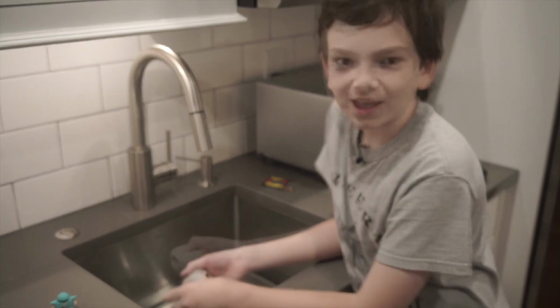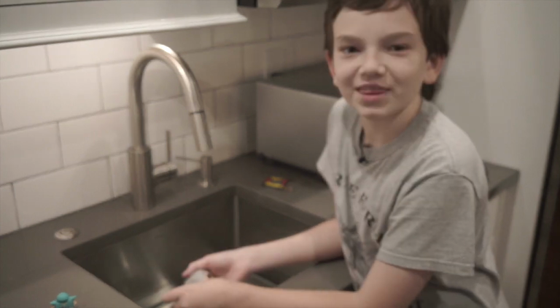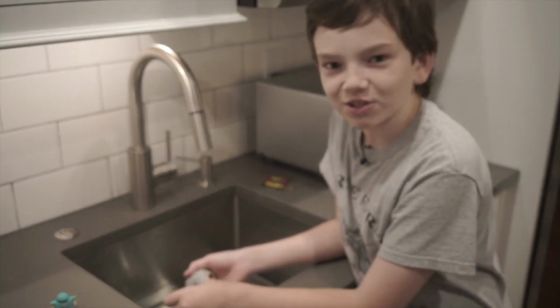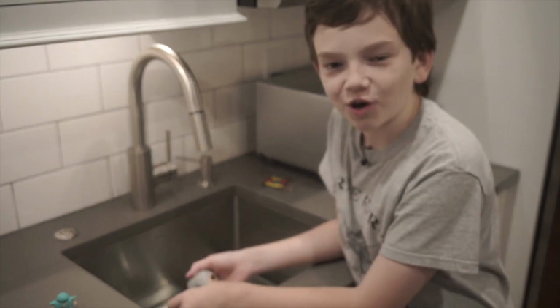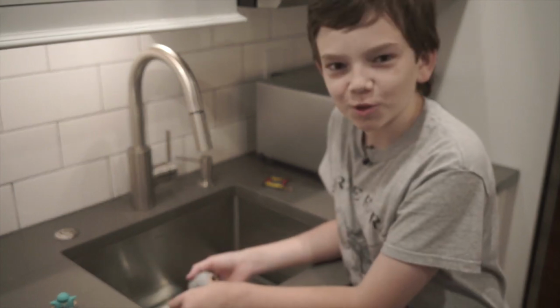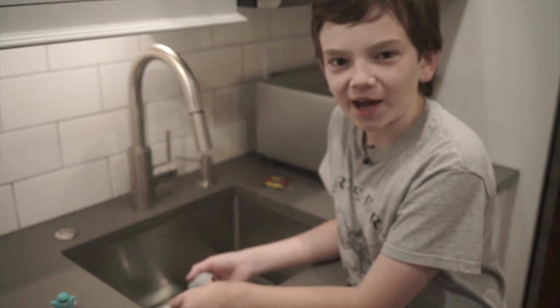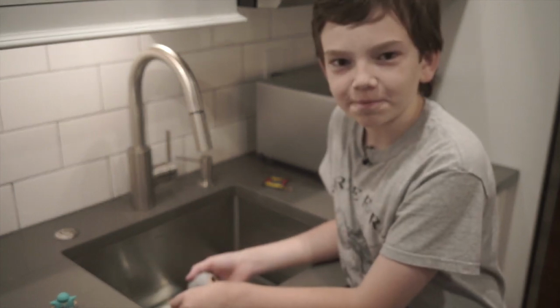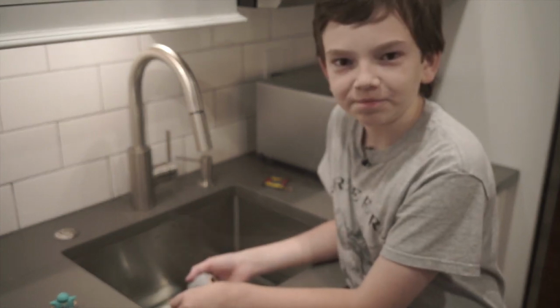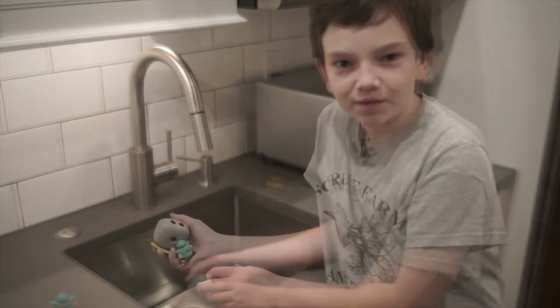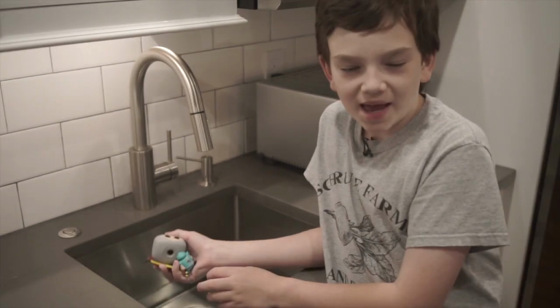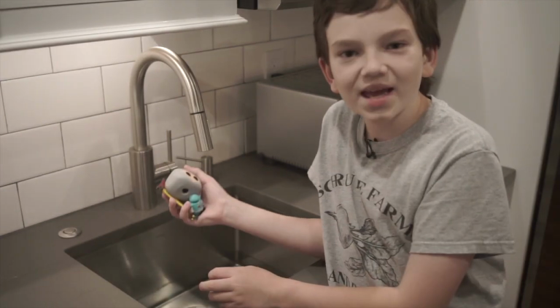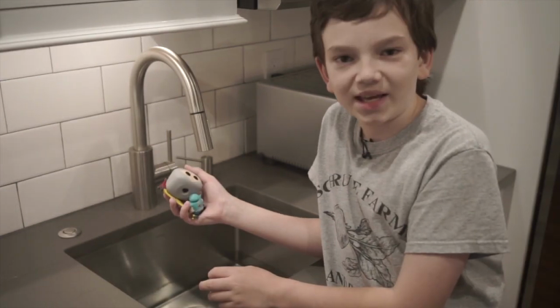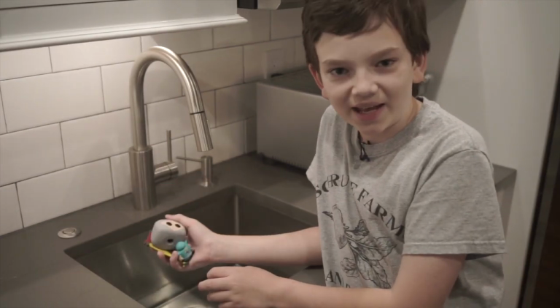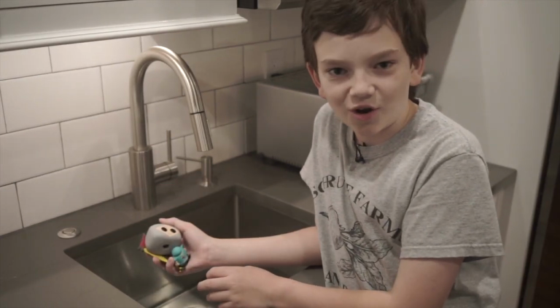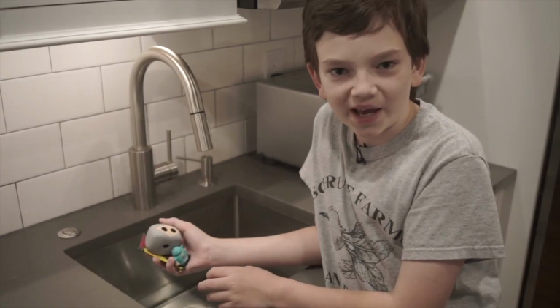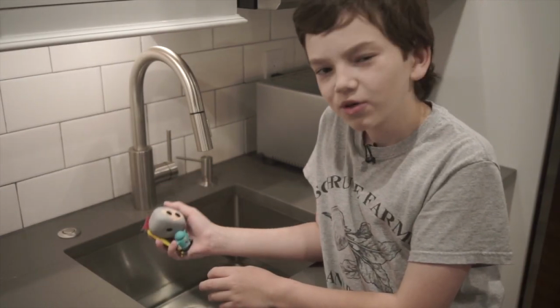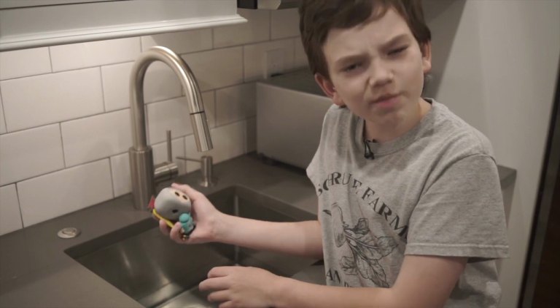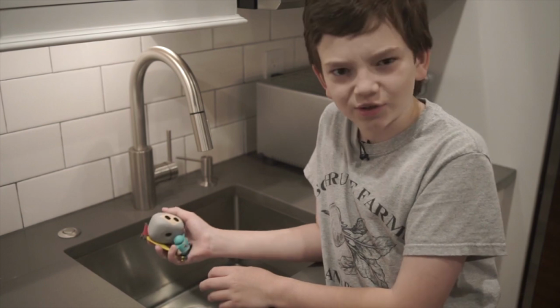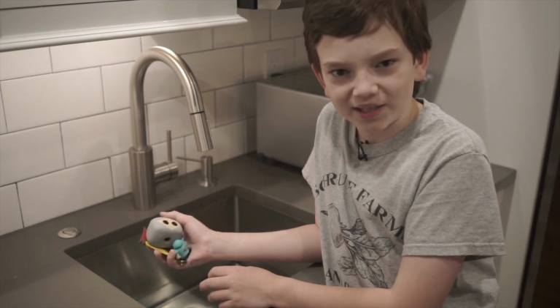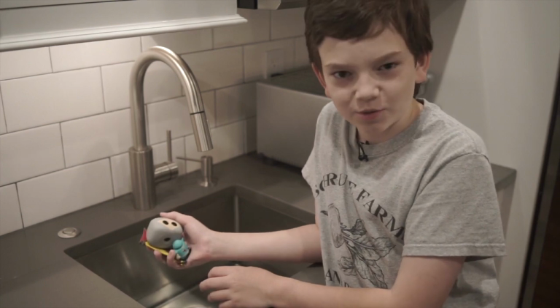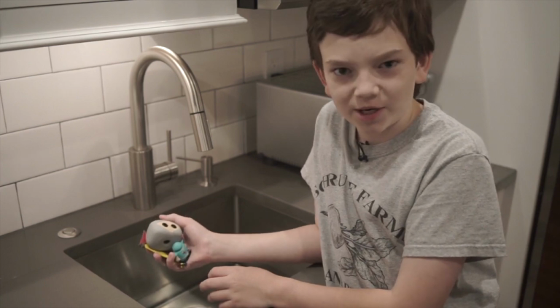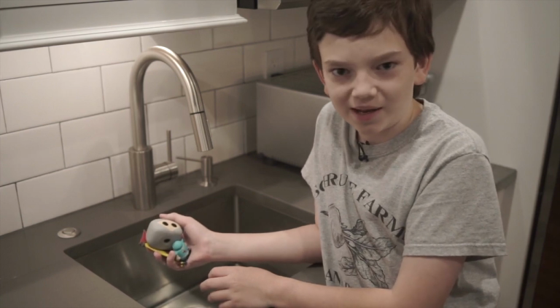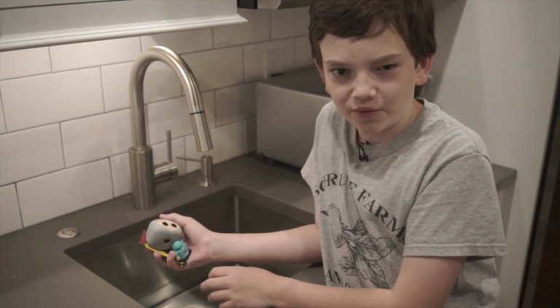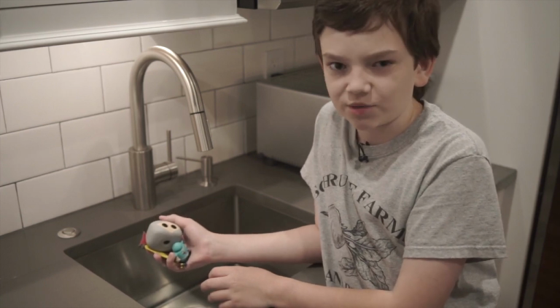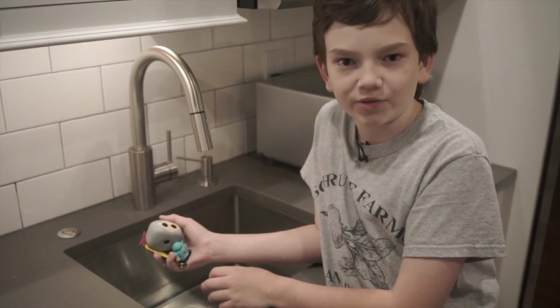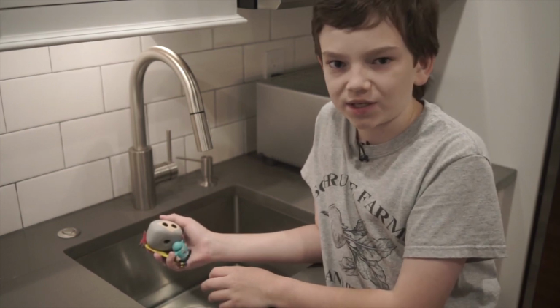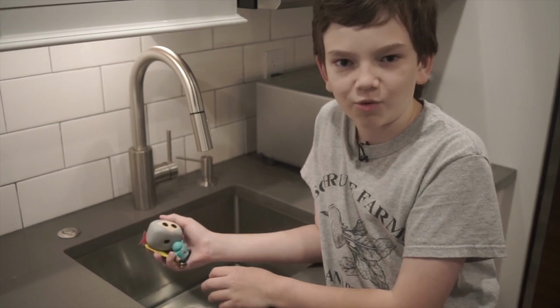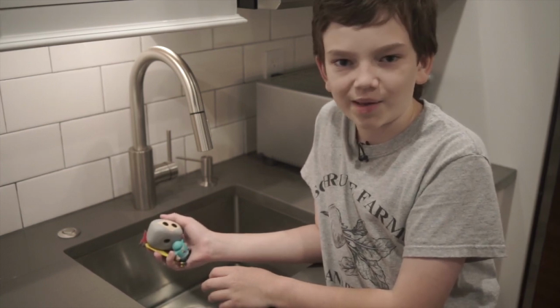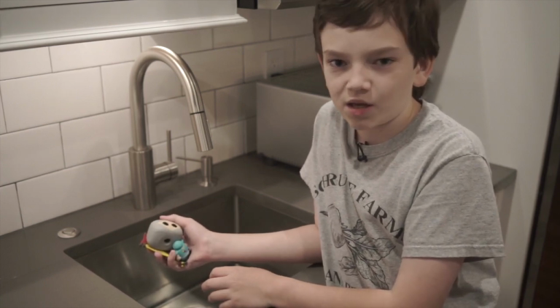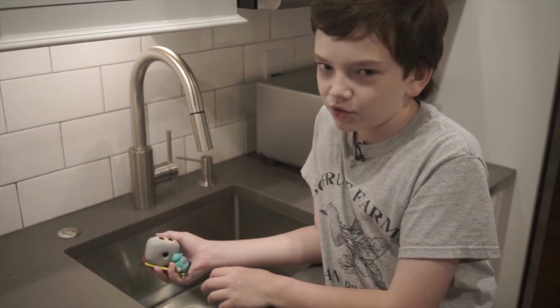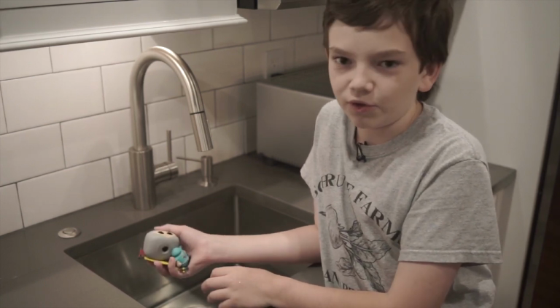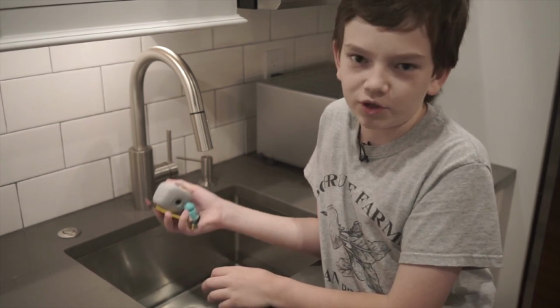Thanks to Joe from Dubai! That's all for now — make sure to like and subscribe and hit that notification bell if you want to see more. Goodbye!